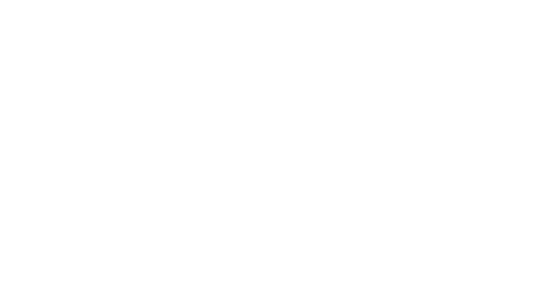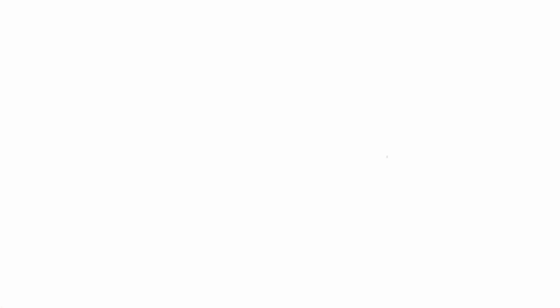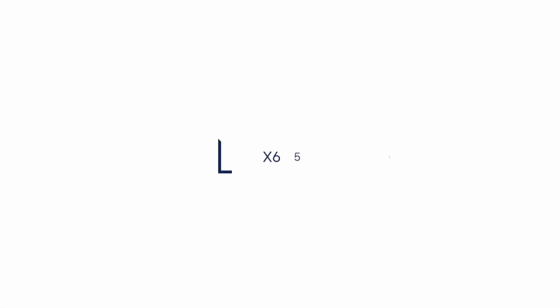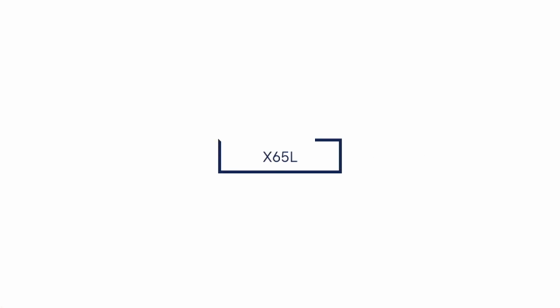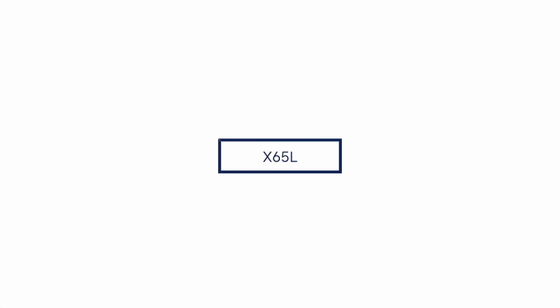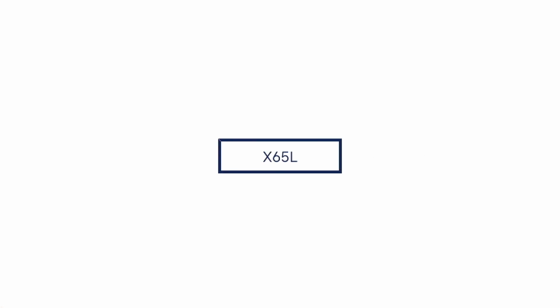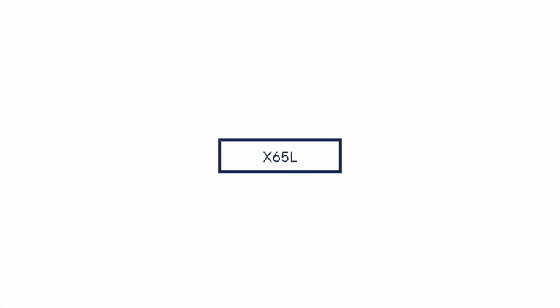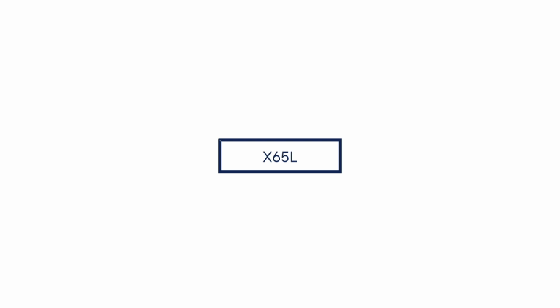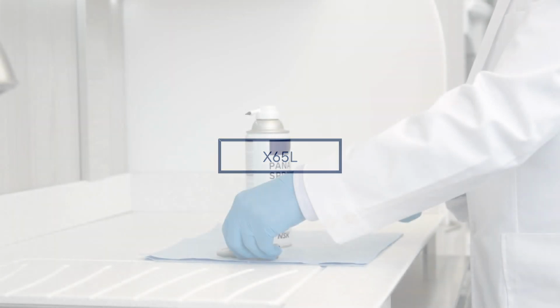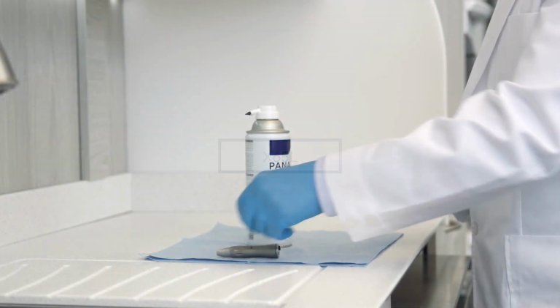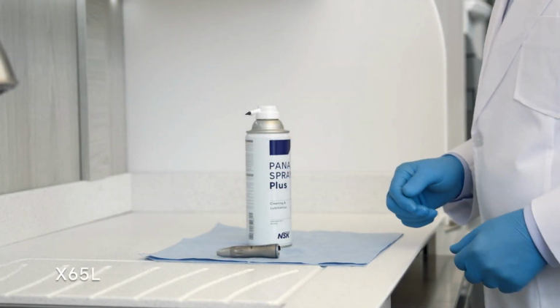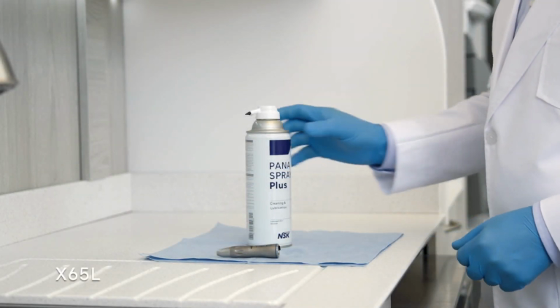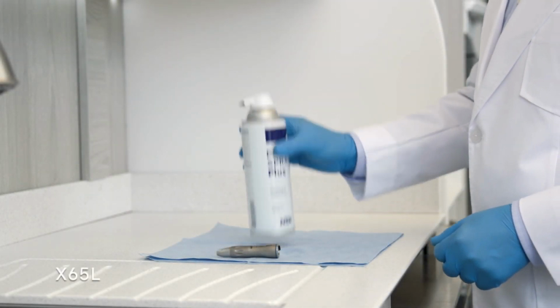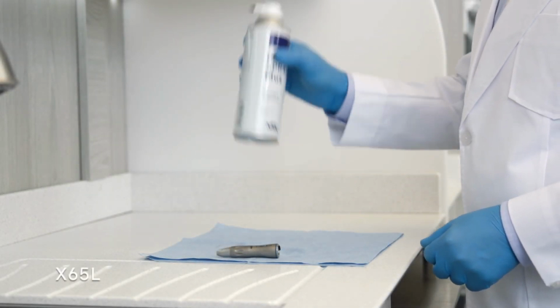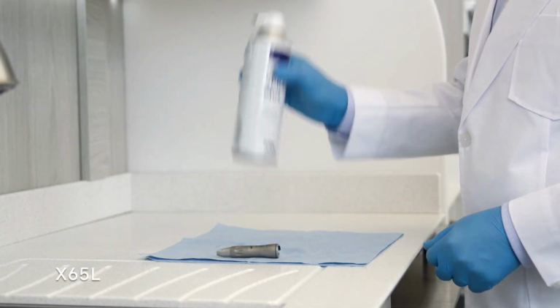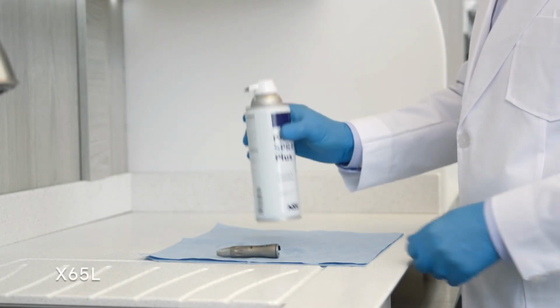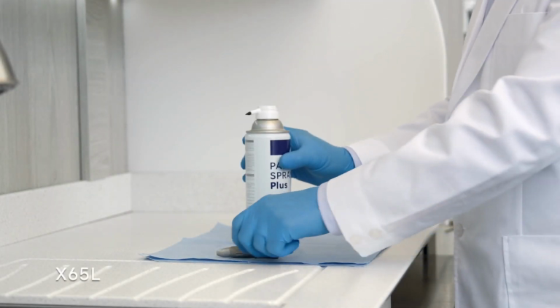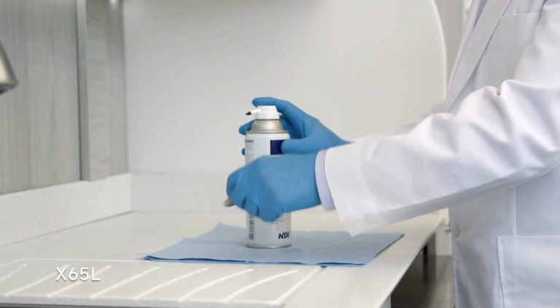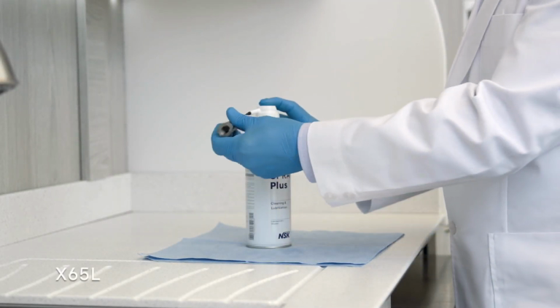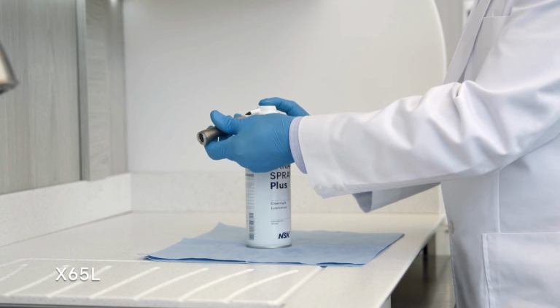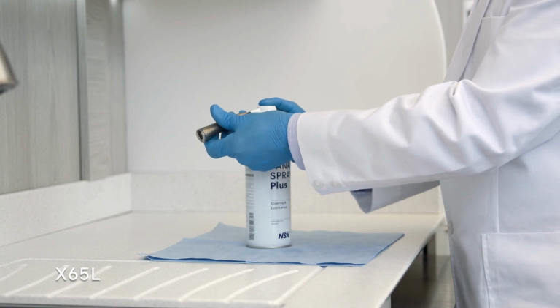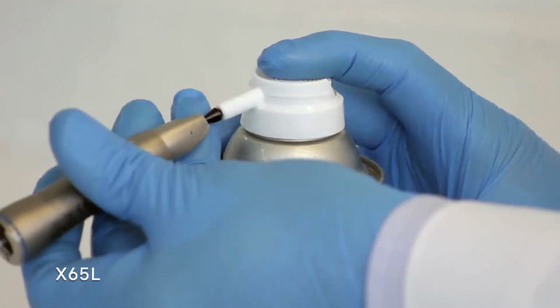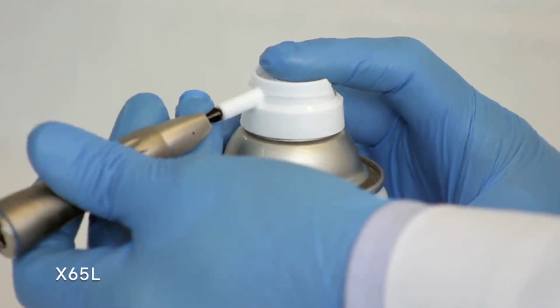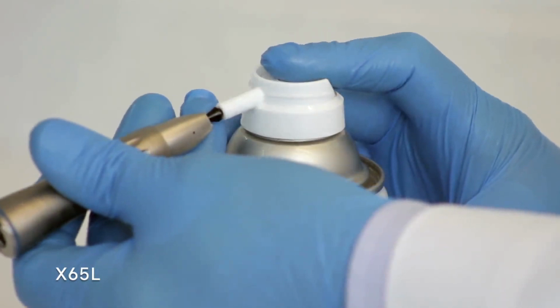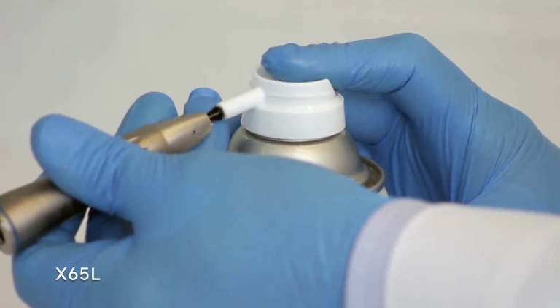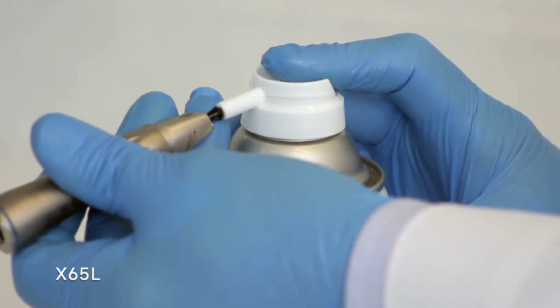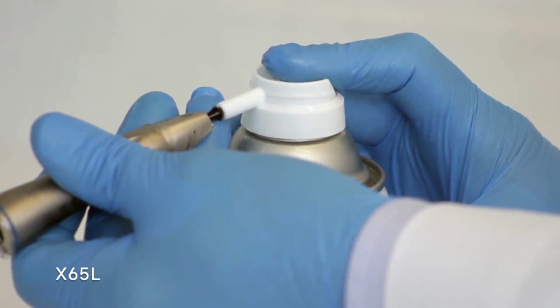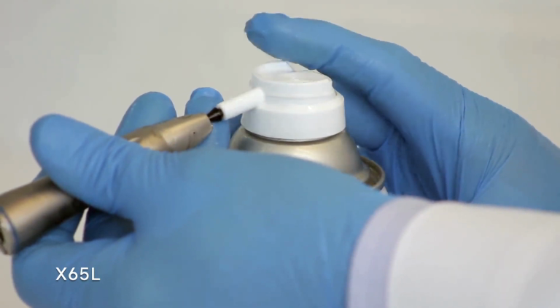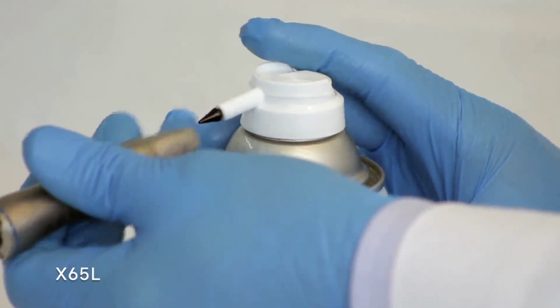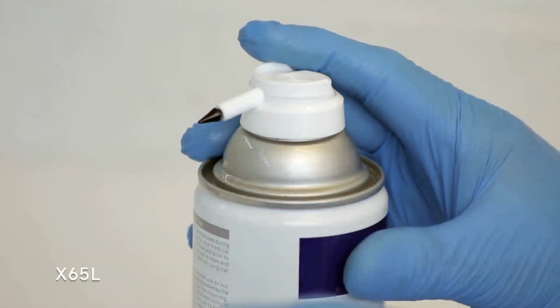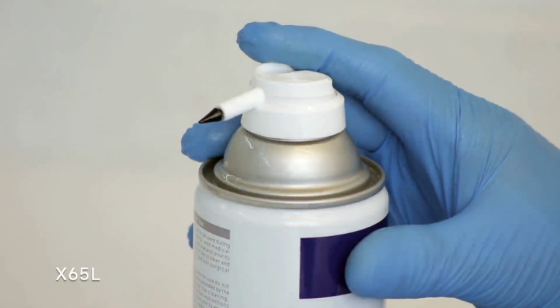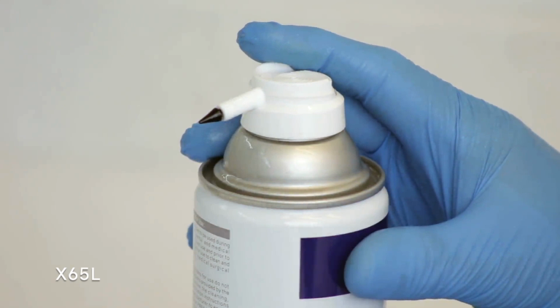Now here's the process for an X65L straight nose cone. Shake the can three to four times. Hold the can in an upright position. Insert the nozzle directly into the chuck and spray for two to three seconds.